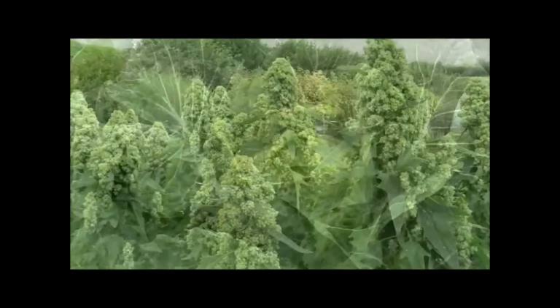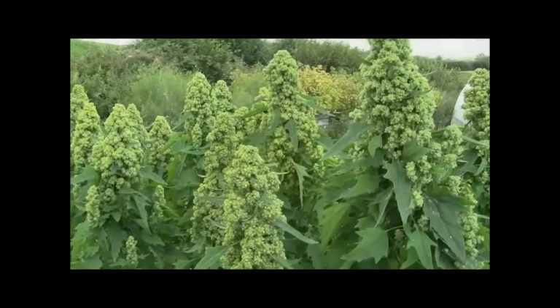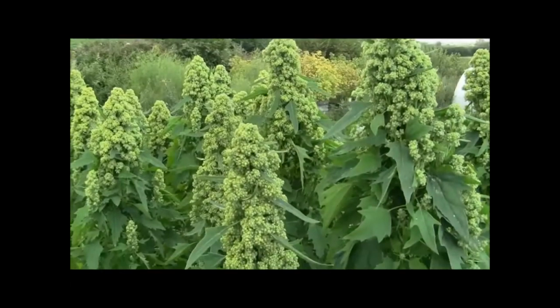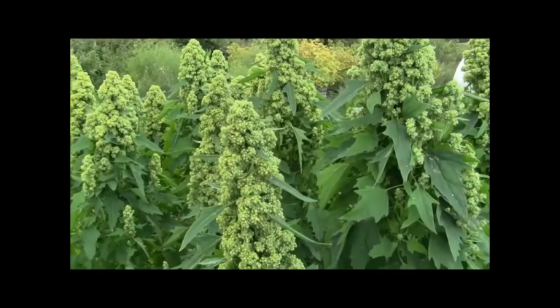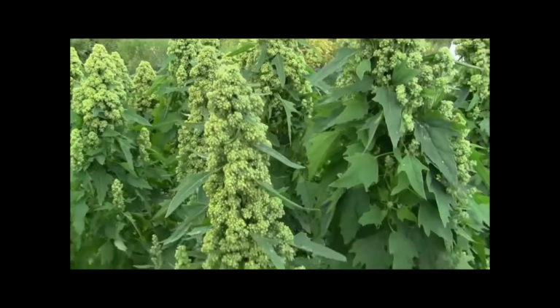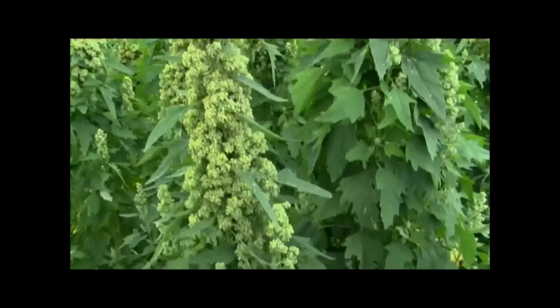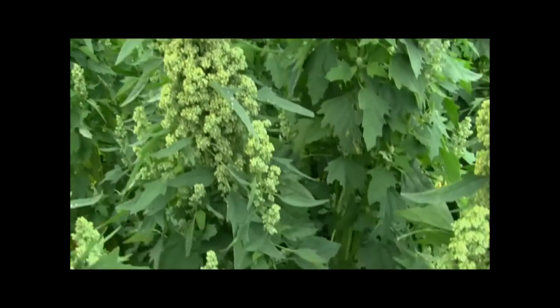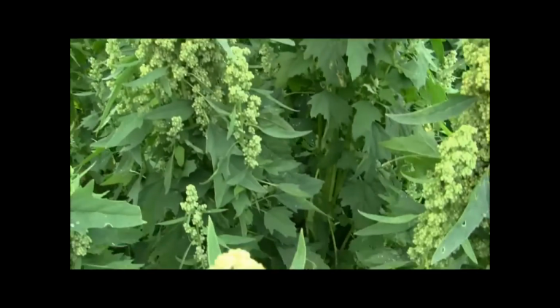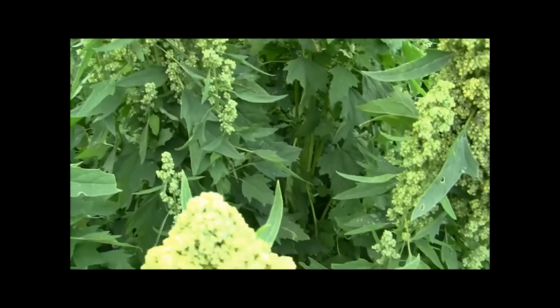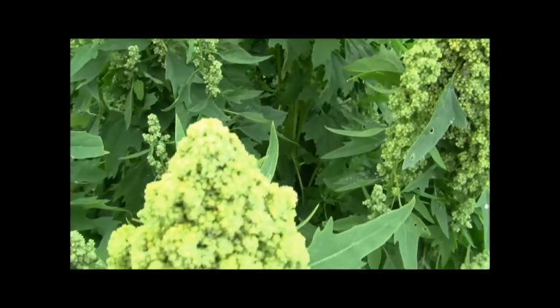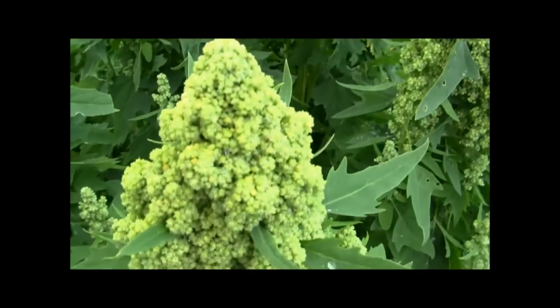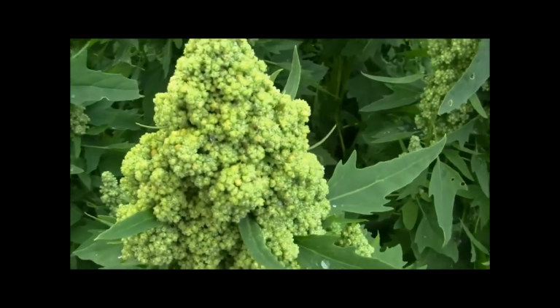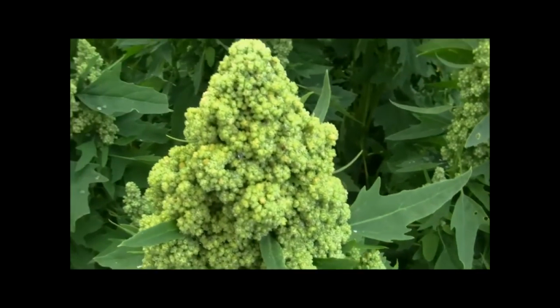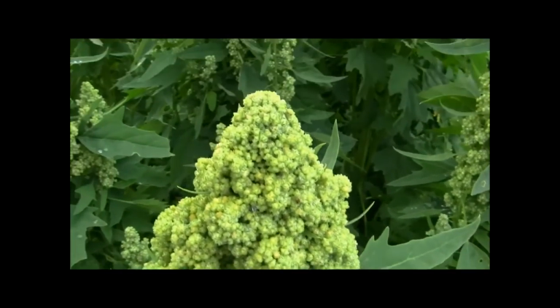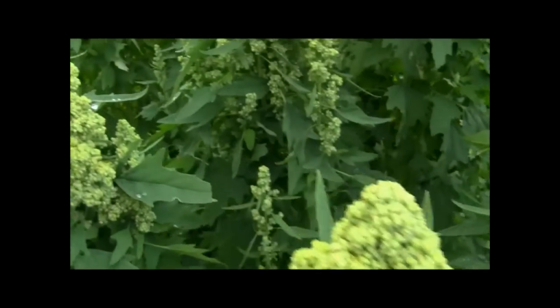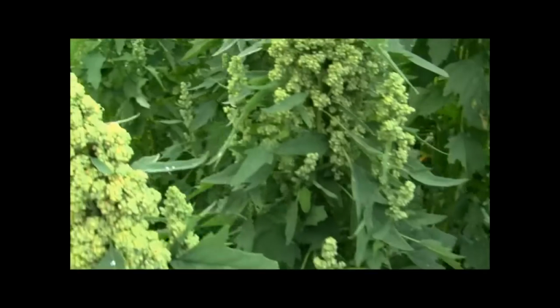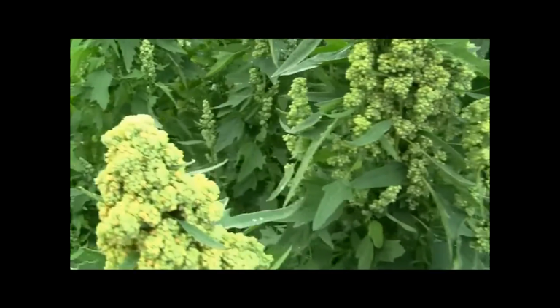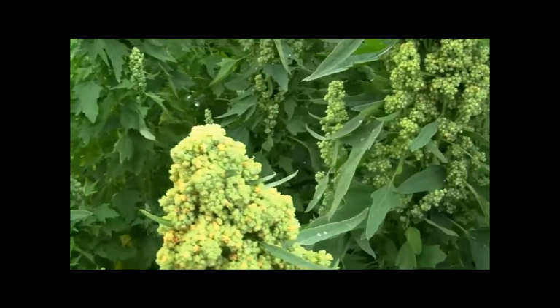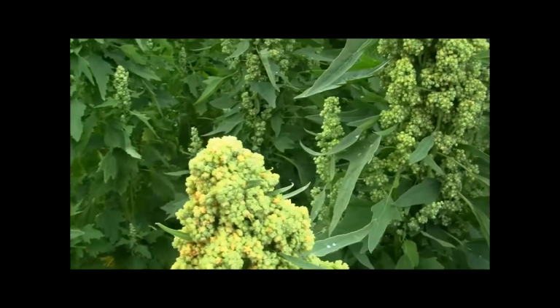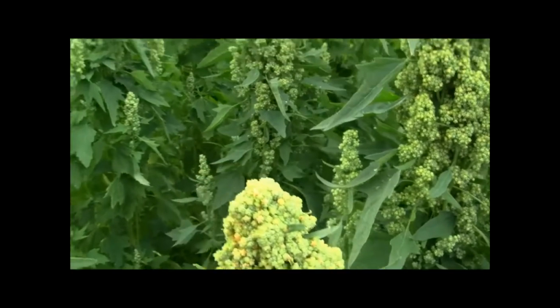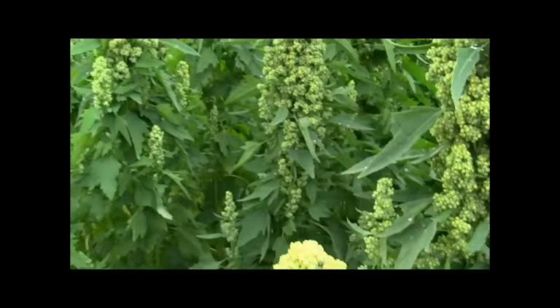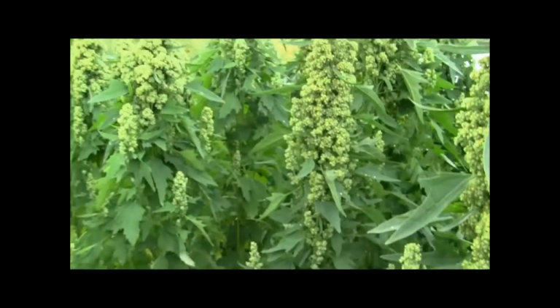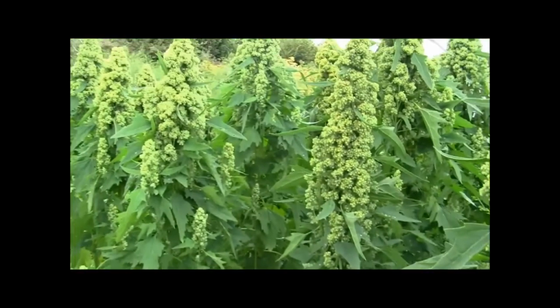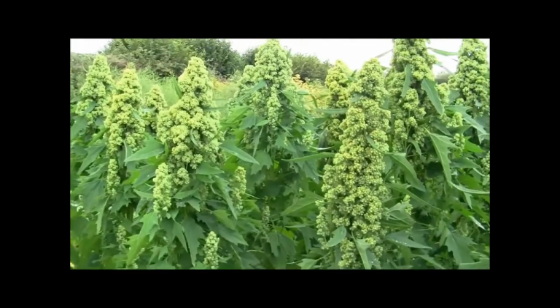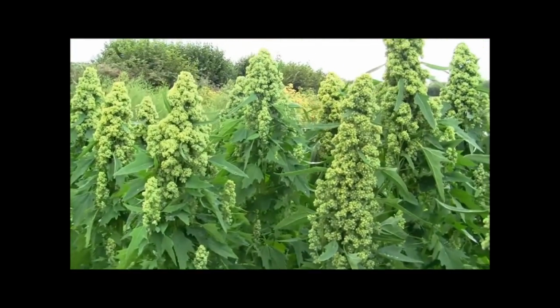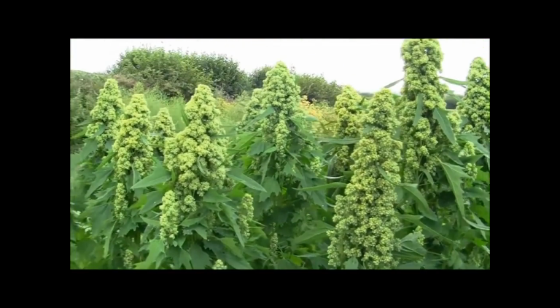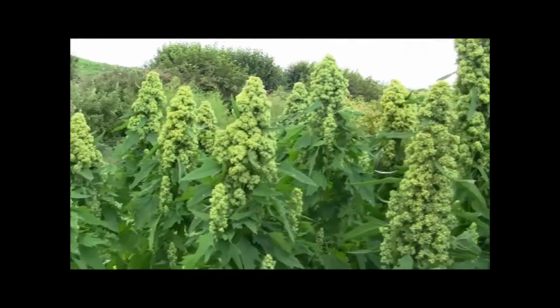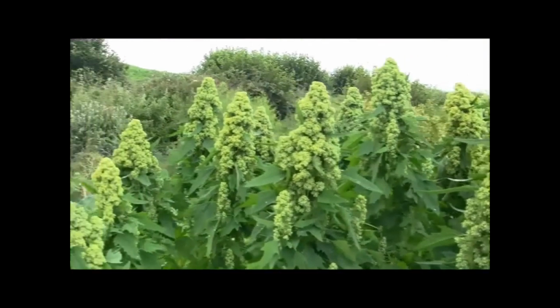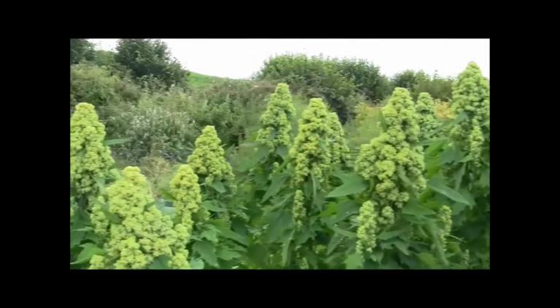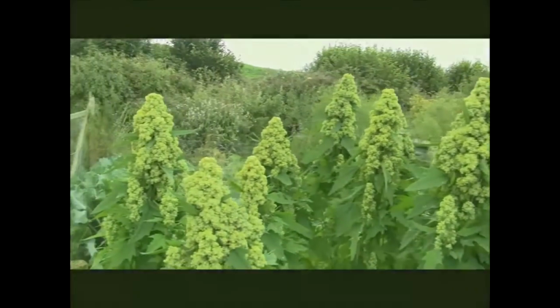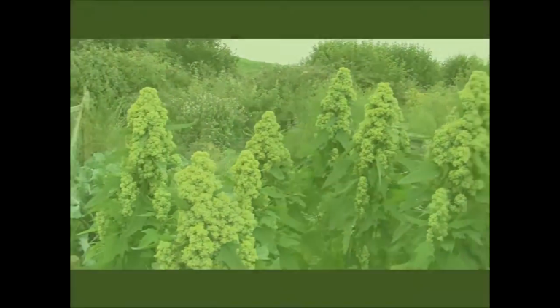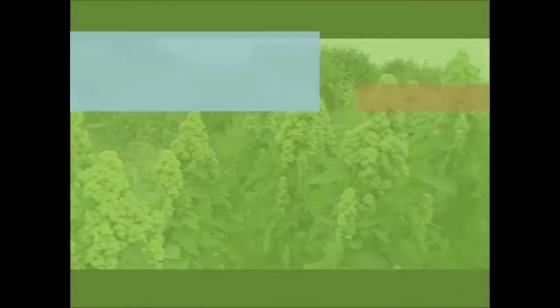Hi guys, so this is a wonderful crop — it's called quinoa, and it's basically a grain that is full of protein. It's a wonderful thing to grow because it's a crop that you can basically hand harvest.